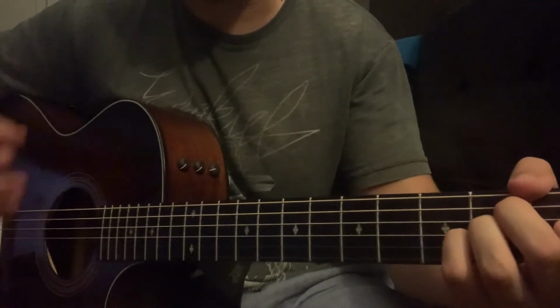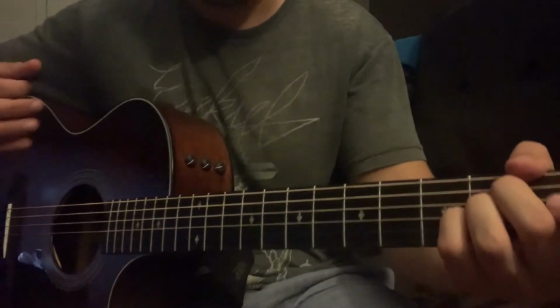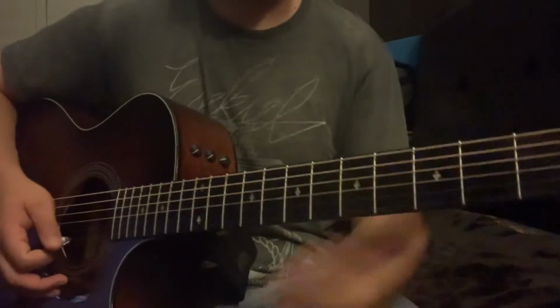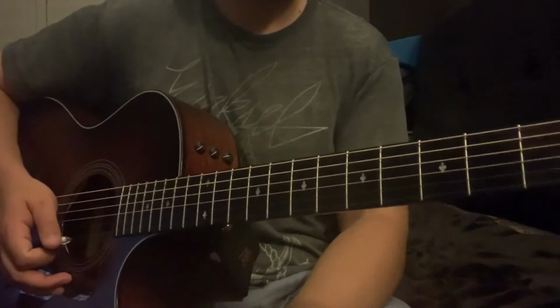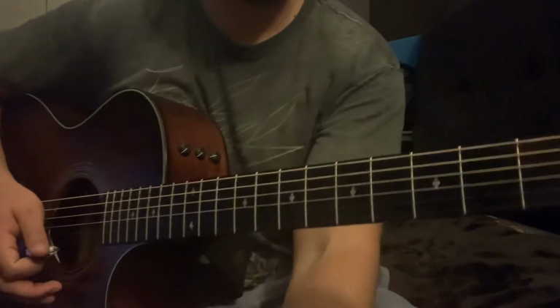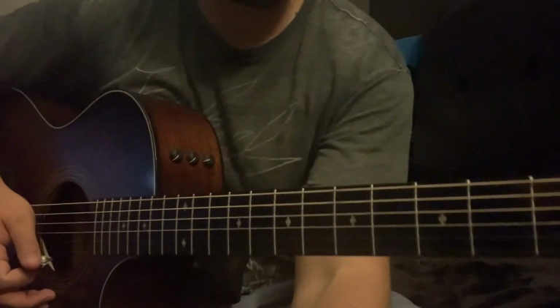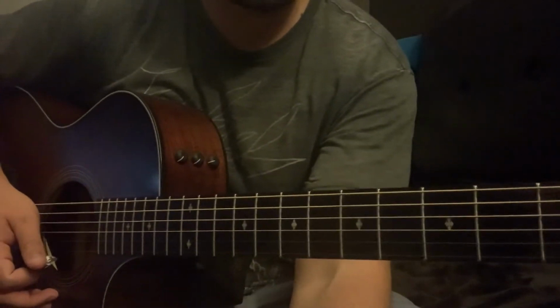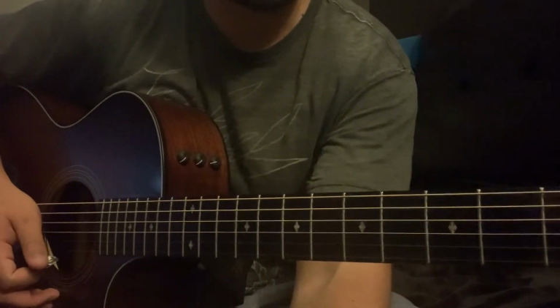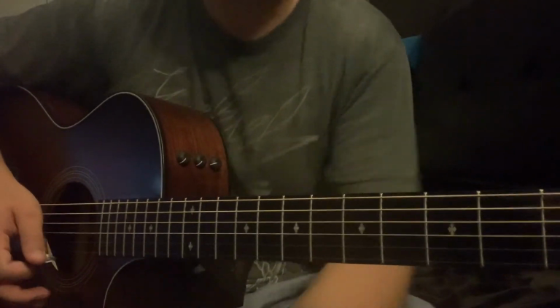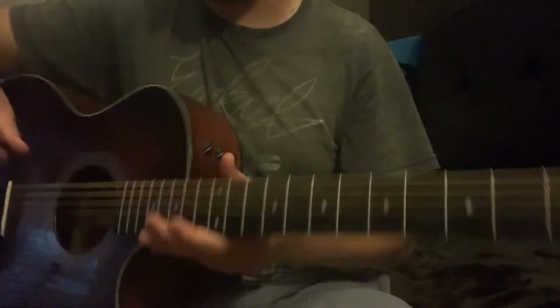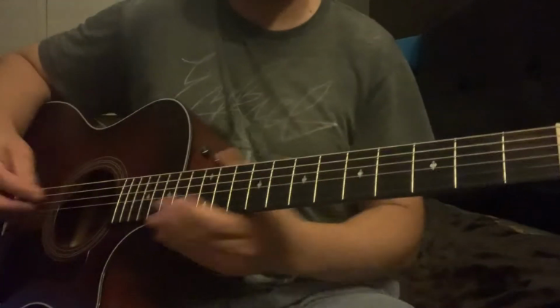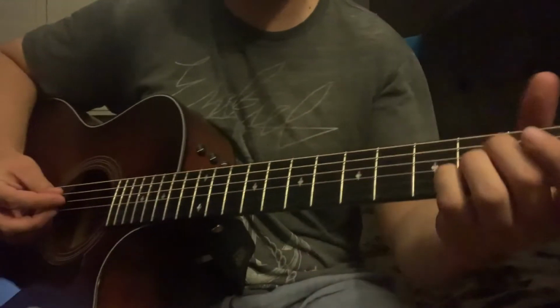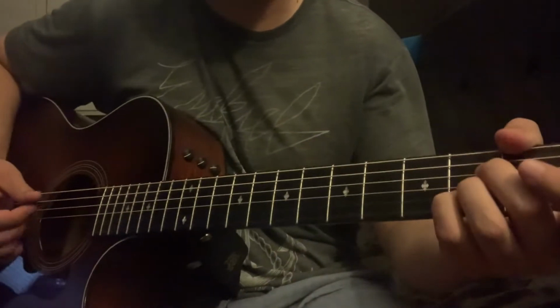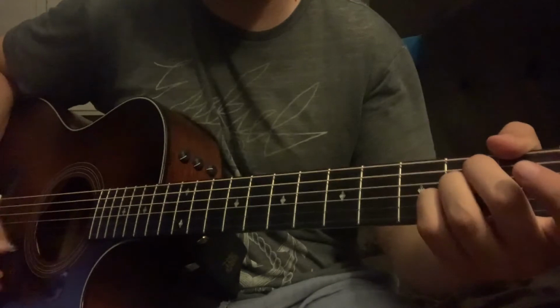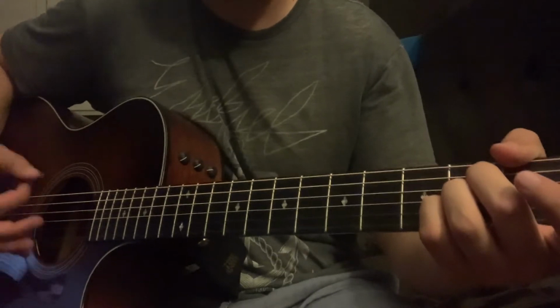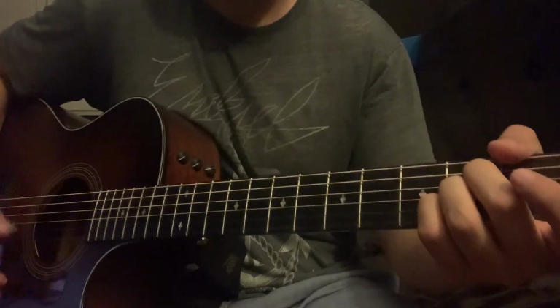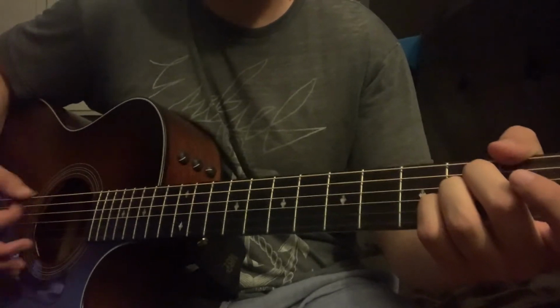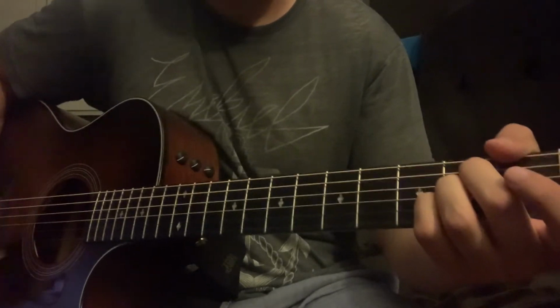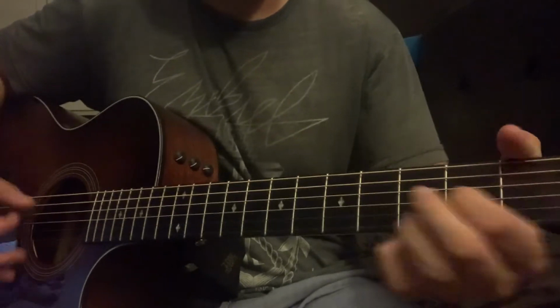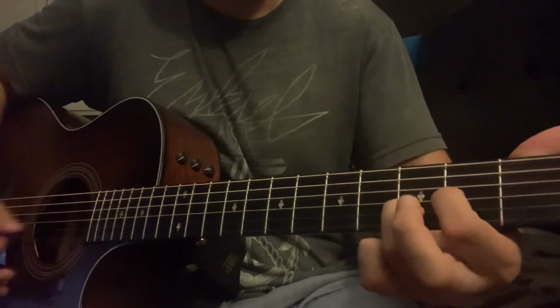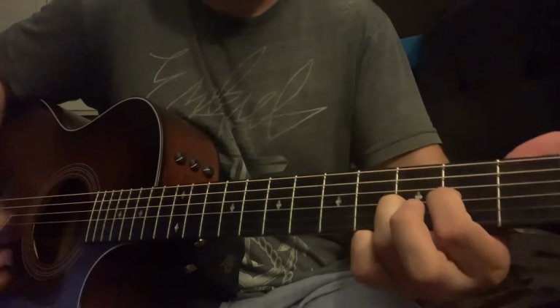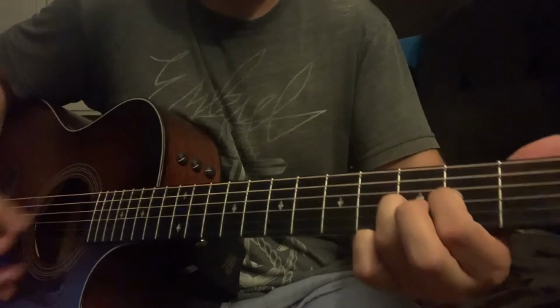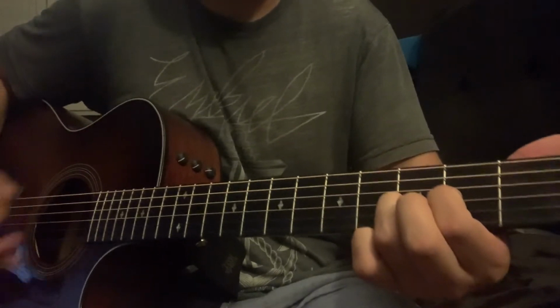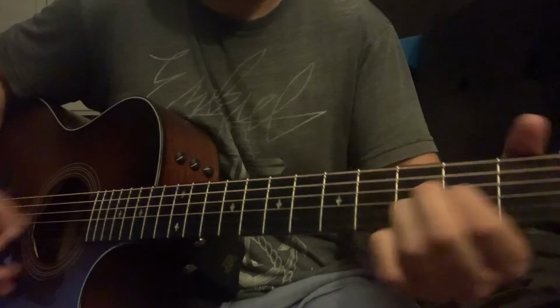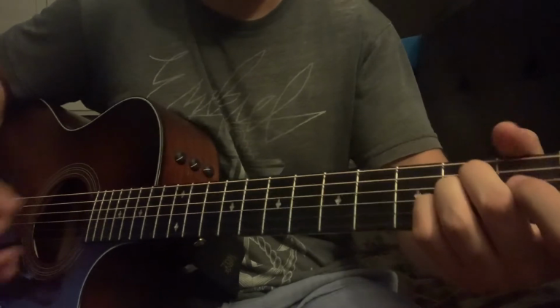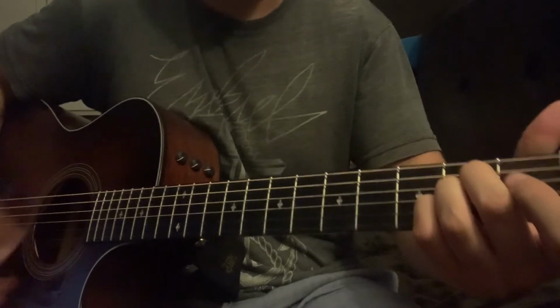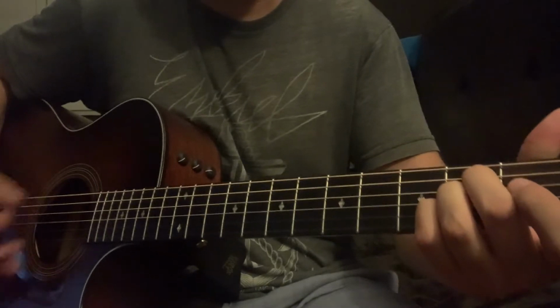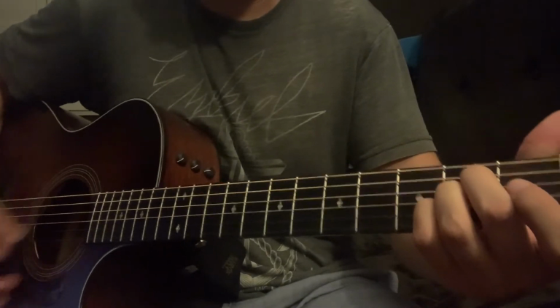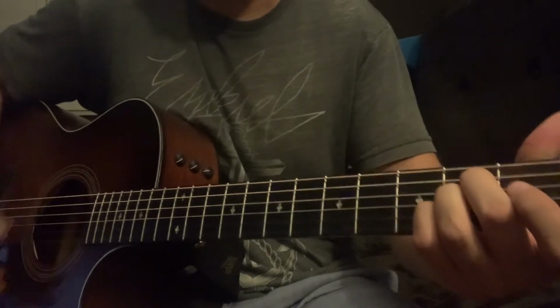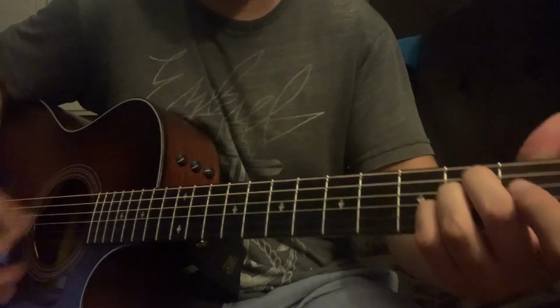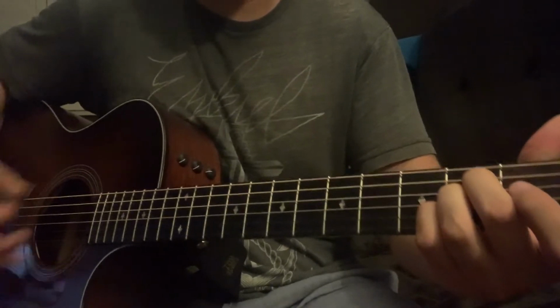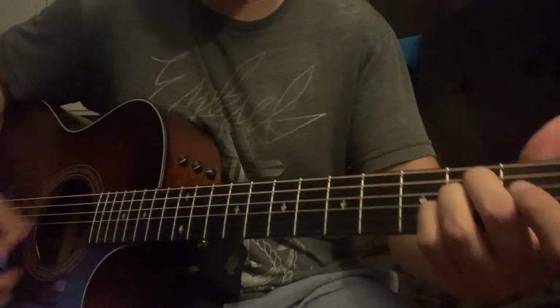Once you get into the chorus, you're gonna hang on to that A to D2, back to A — just like the verse. That's for the first line of the chorus.